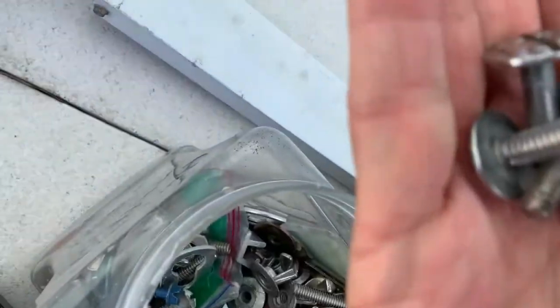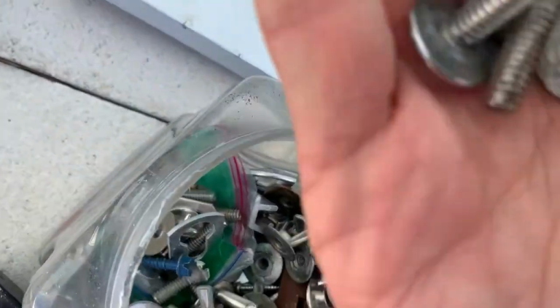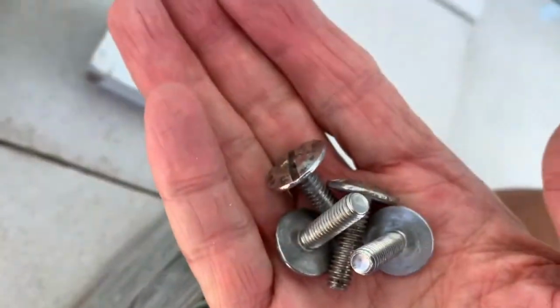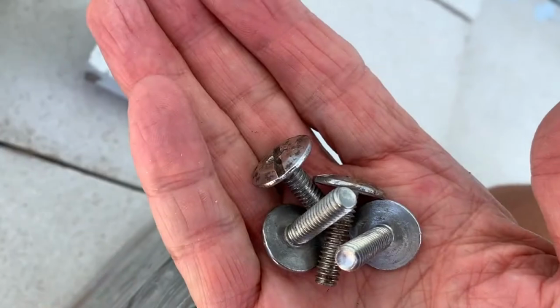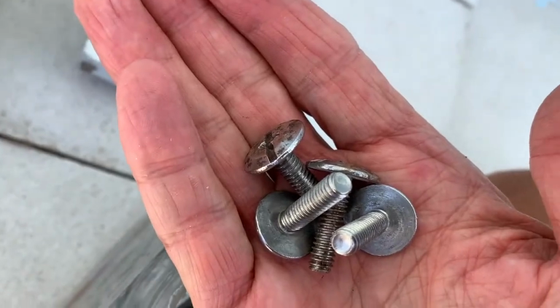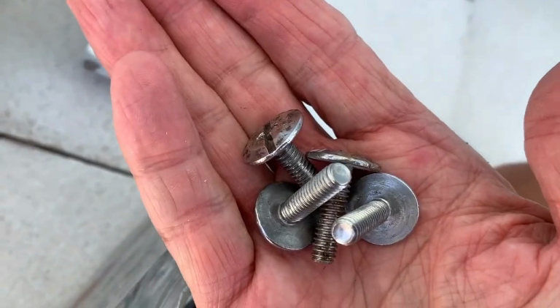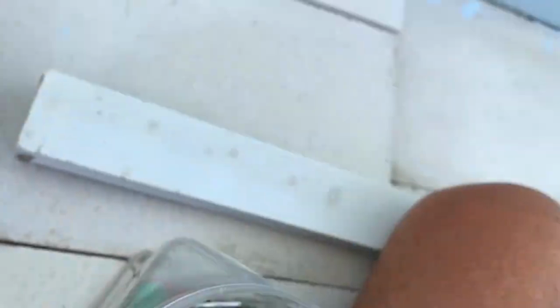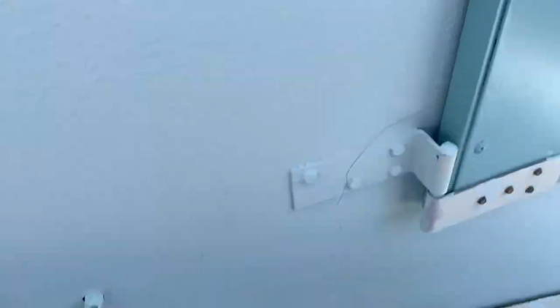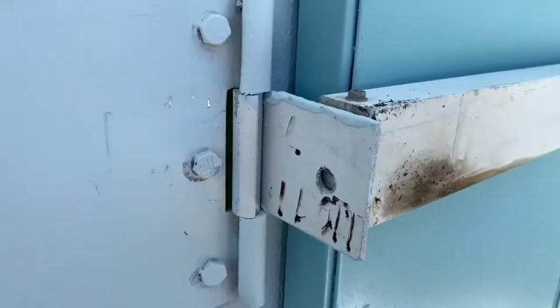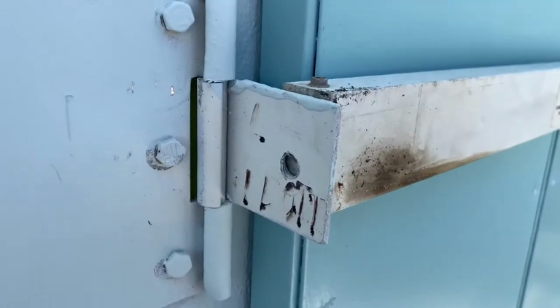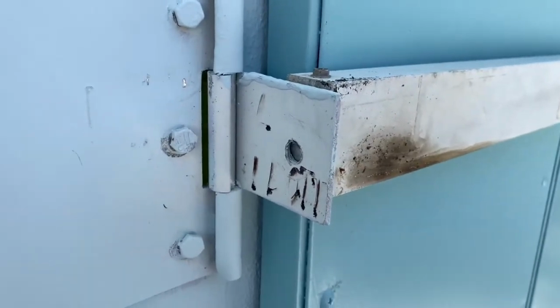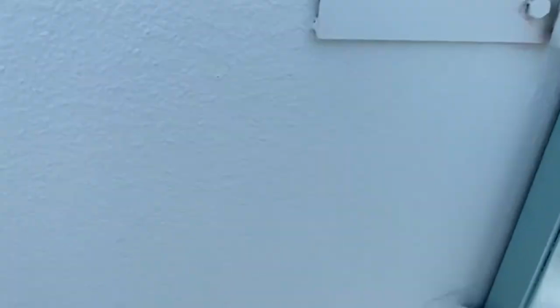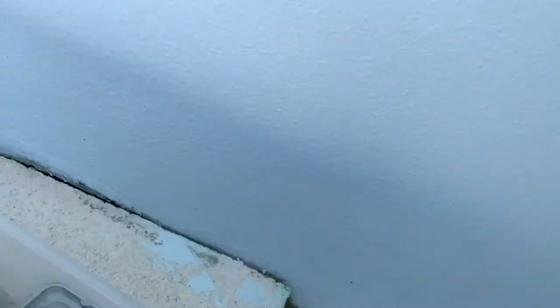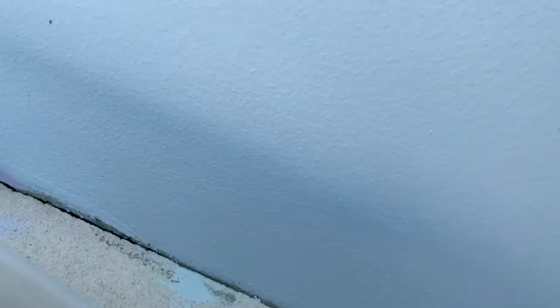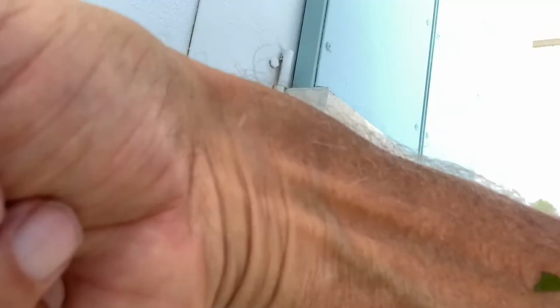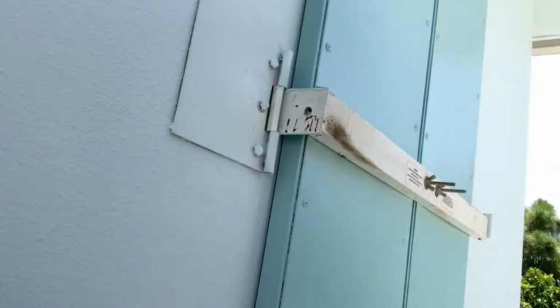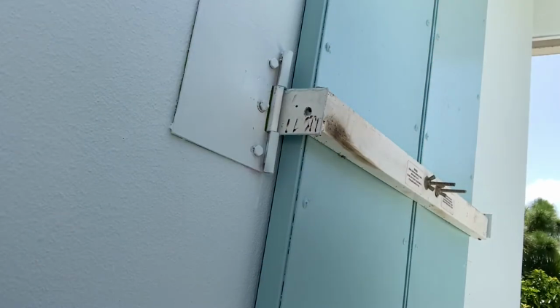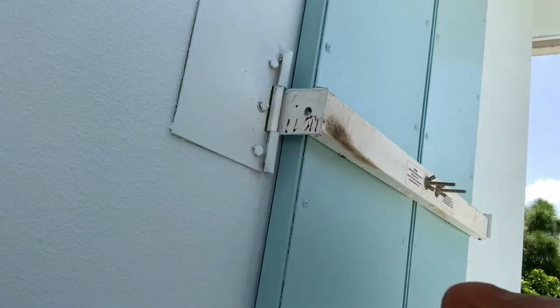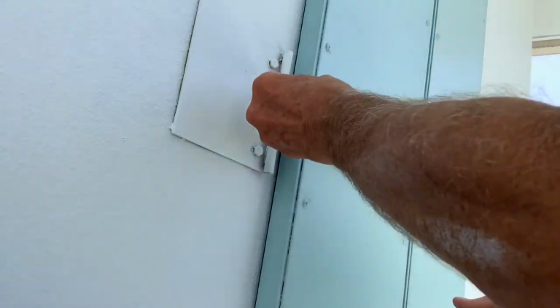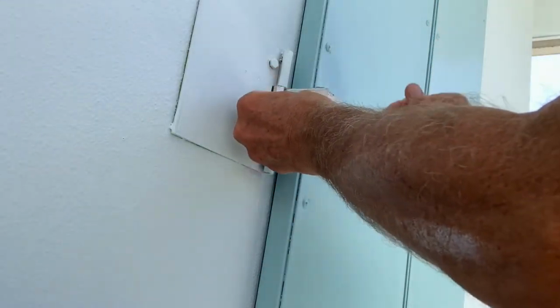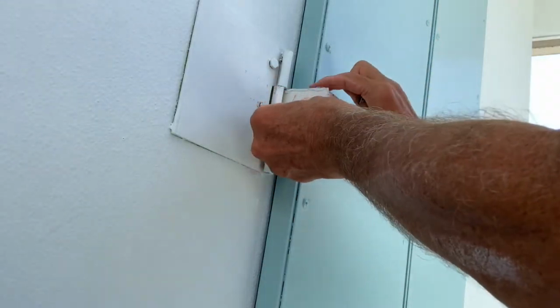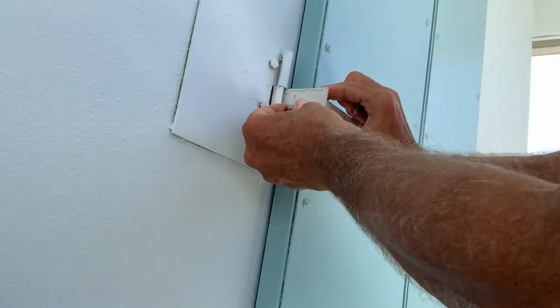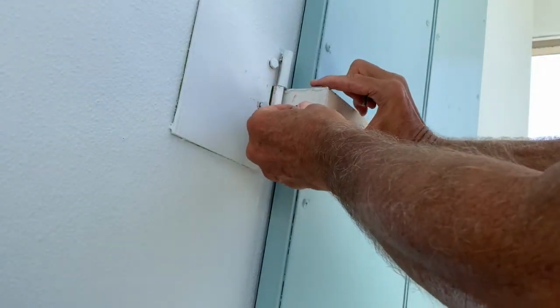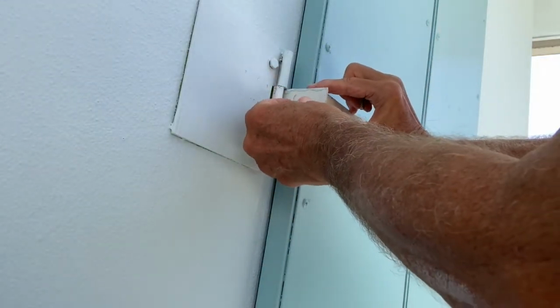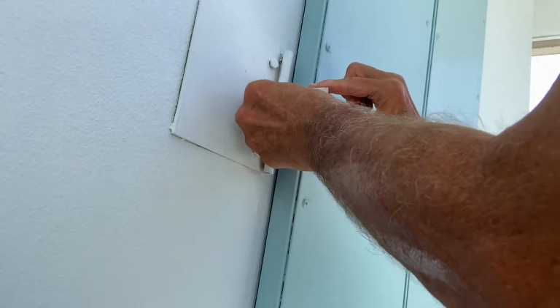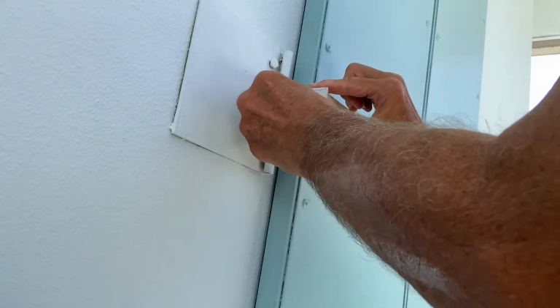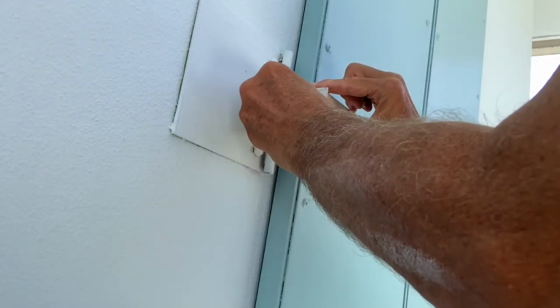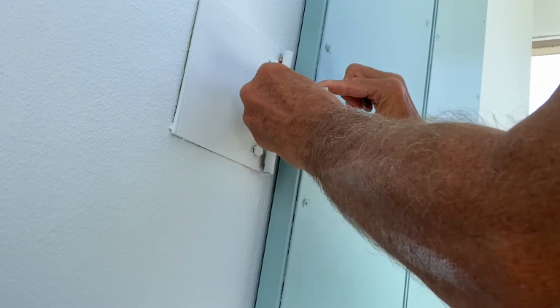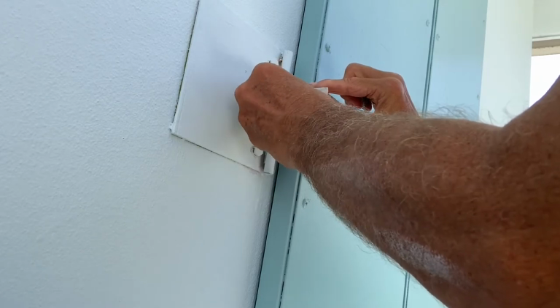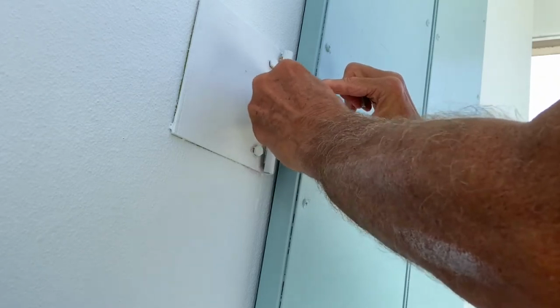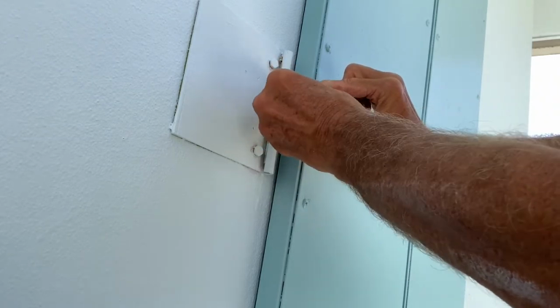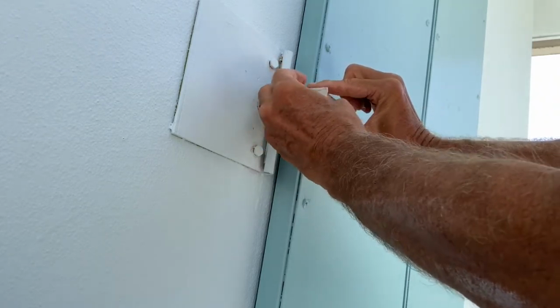We've got our four screws, that's what we're going to need, and those are going to go right in there. I'm just going to get it in there — screw it in there, use my fingers first.